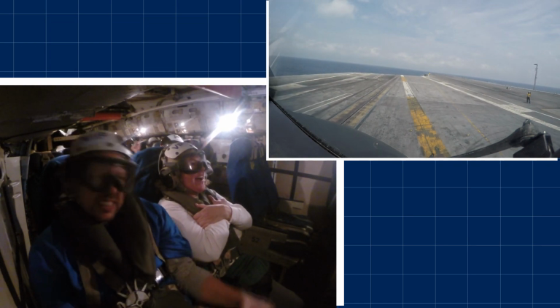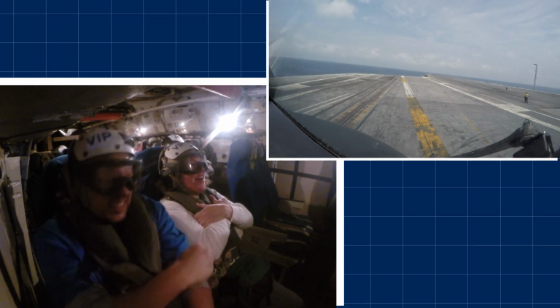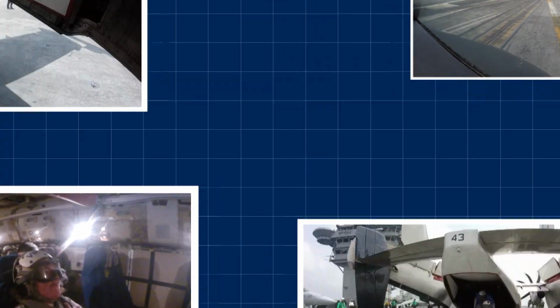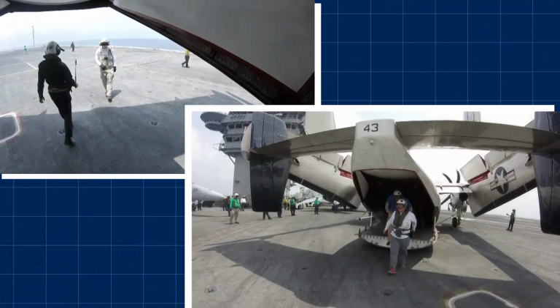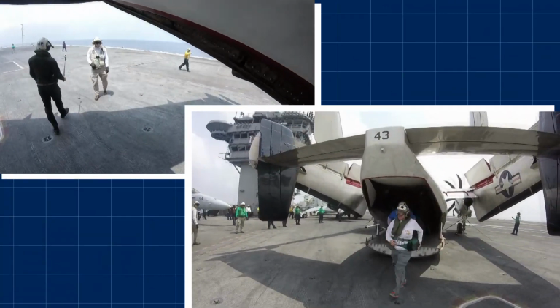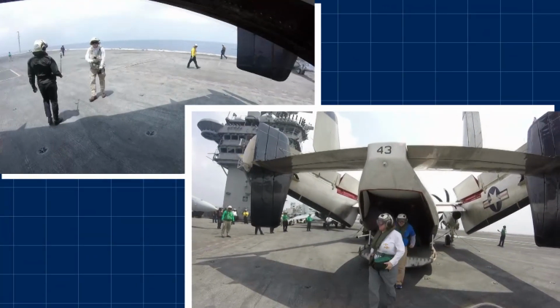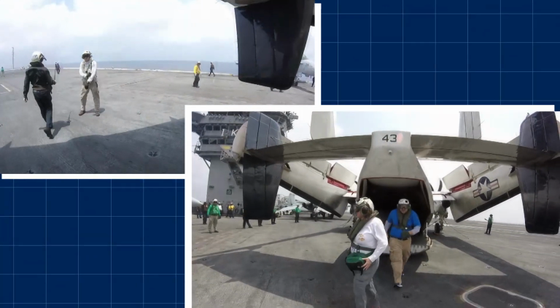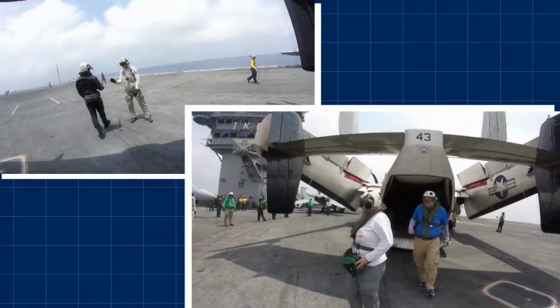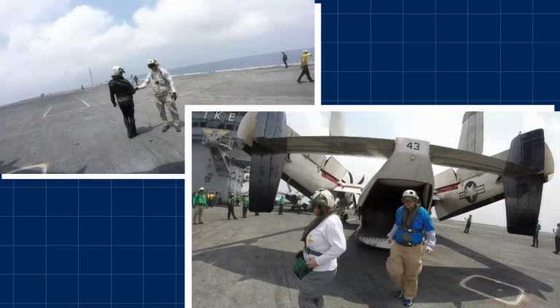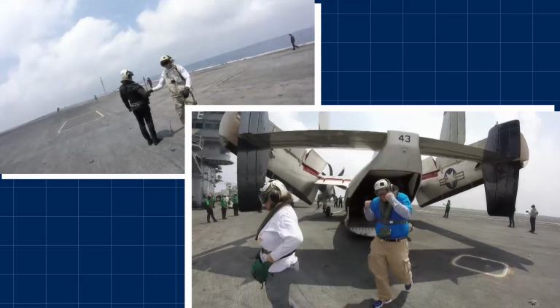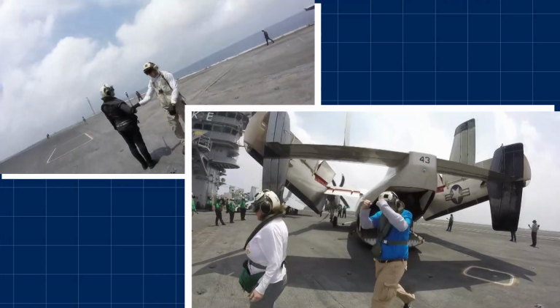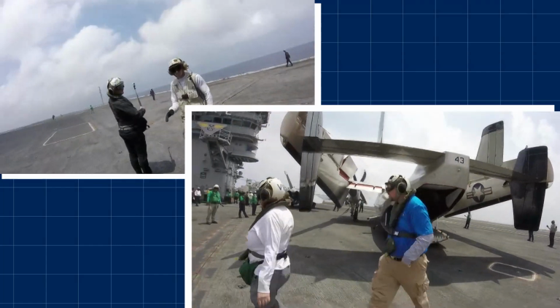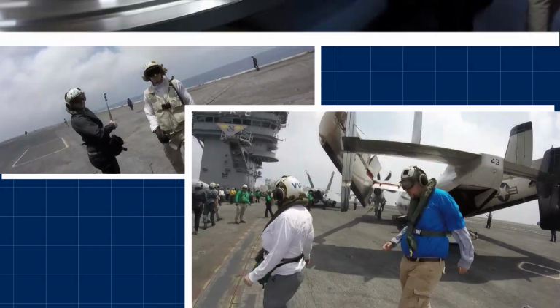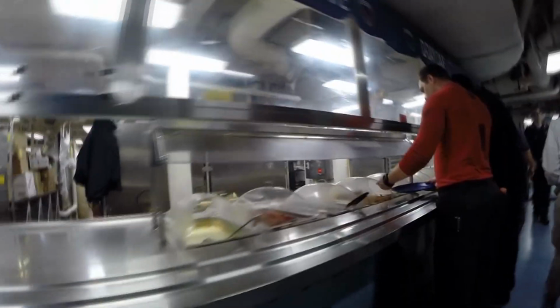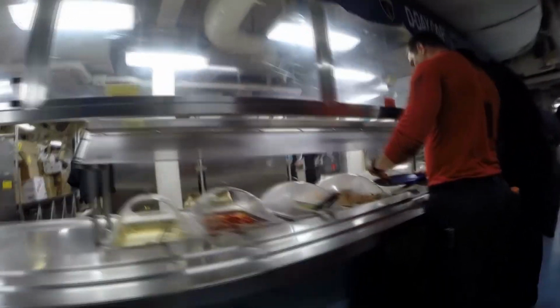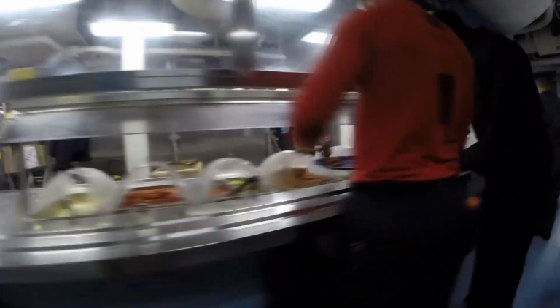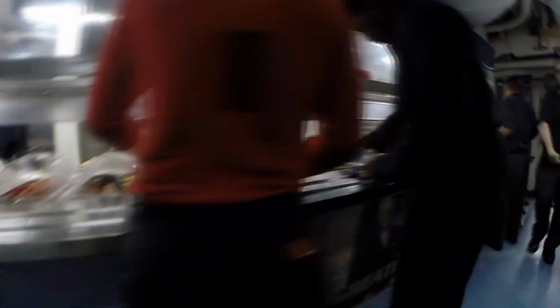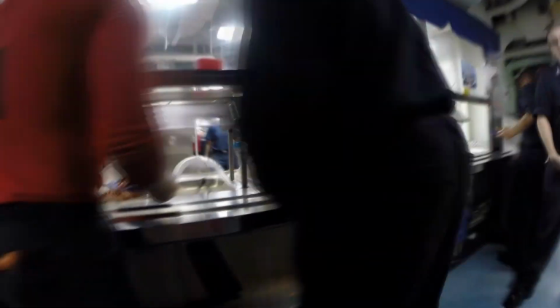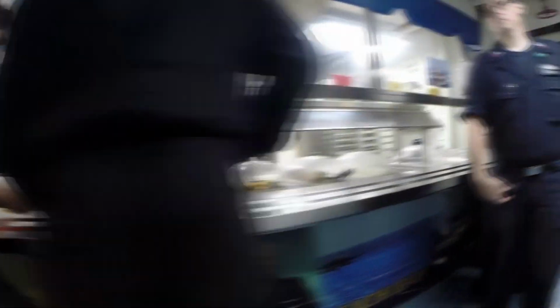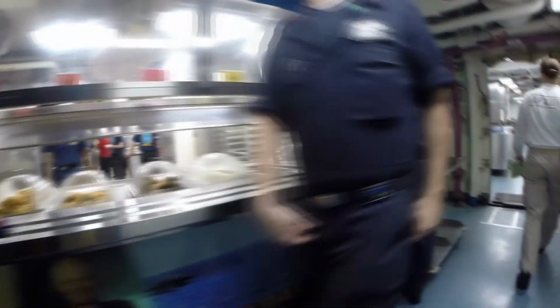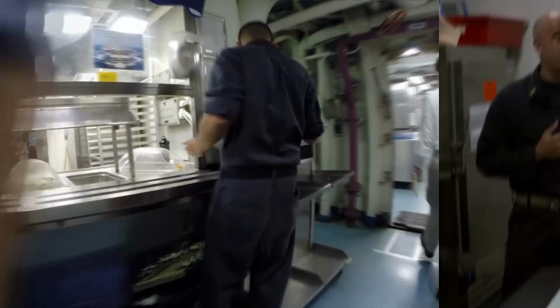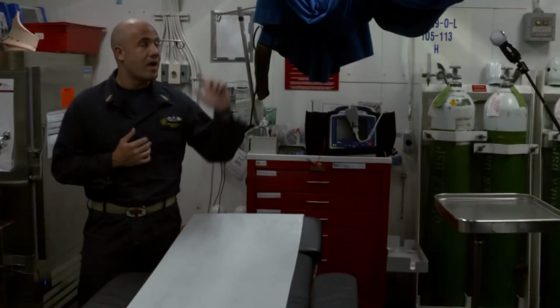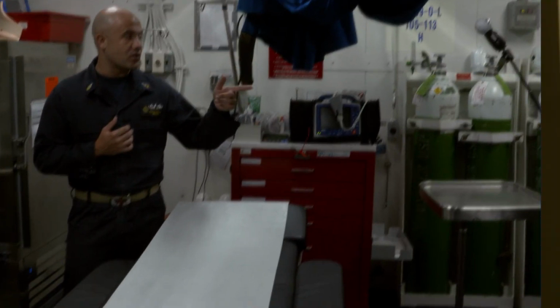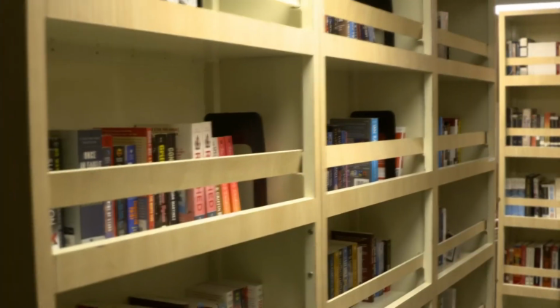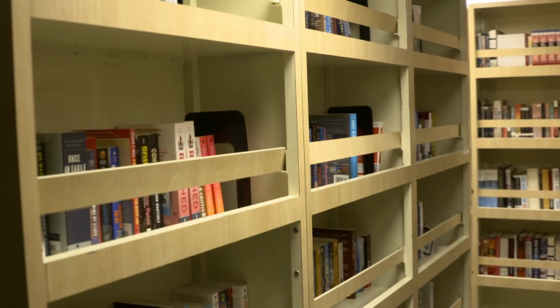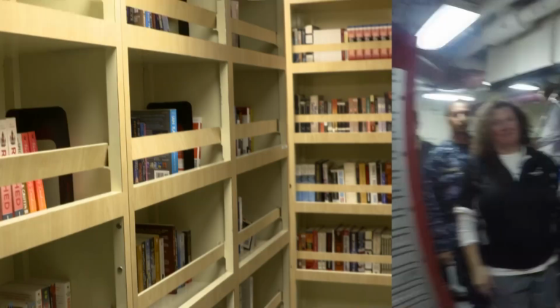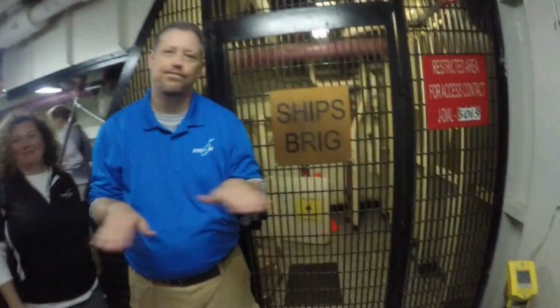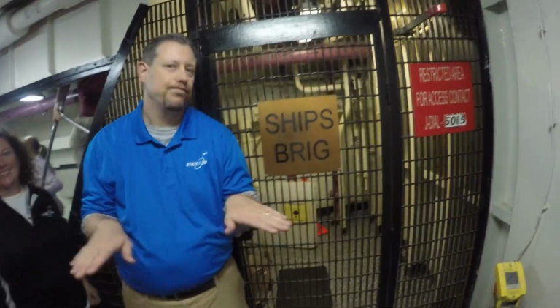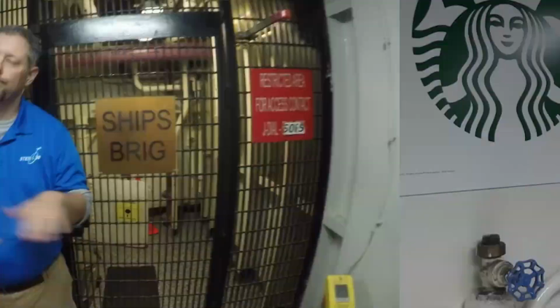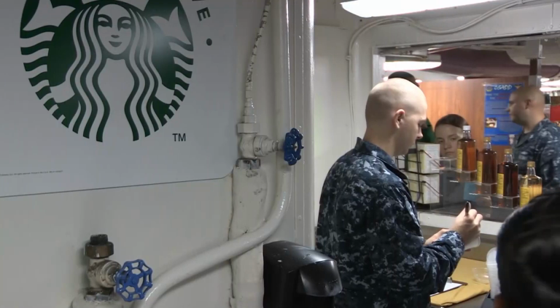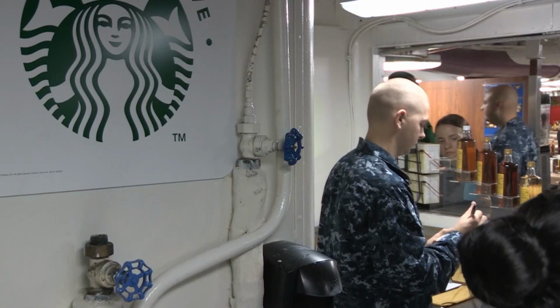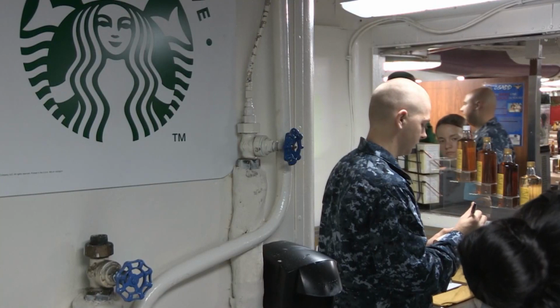Ike is both a city and an airport, and has all the essentials to keep this ship of 5,000 sailors up and running. There are doctors, a library, a jail, even a coffee shop.